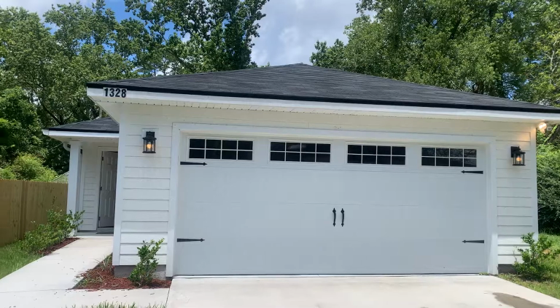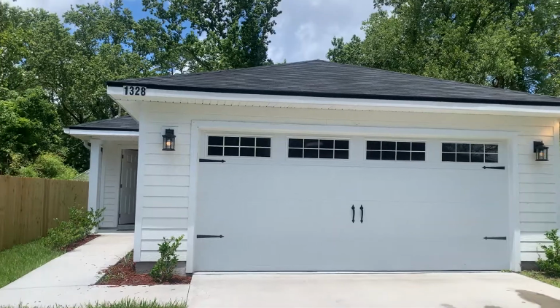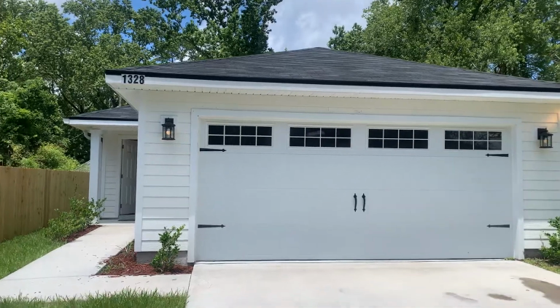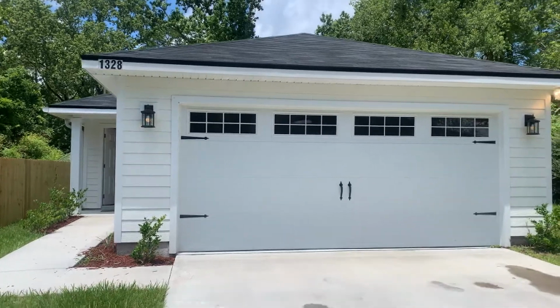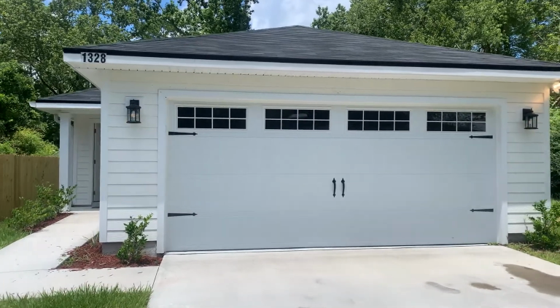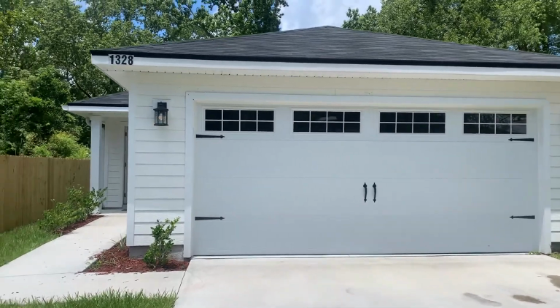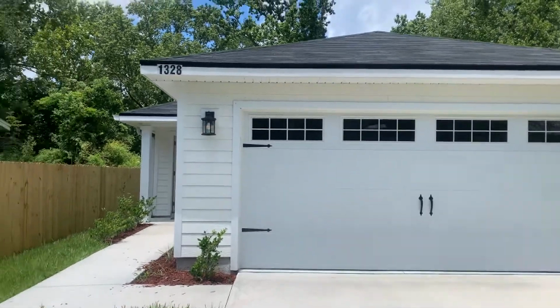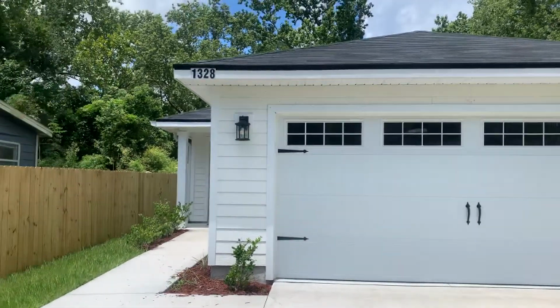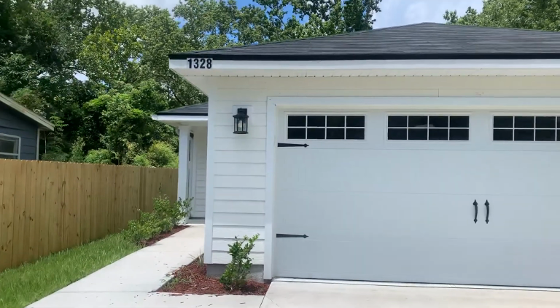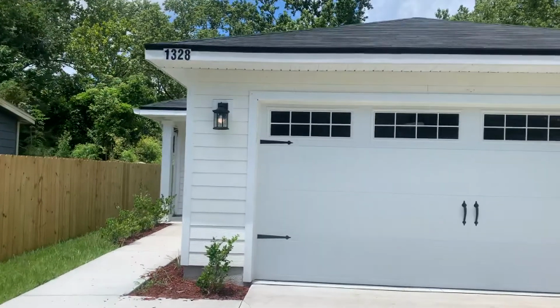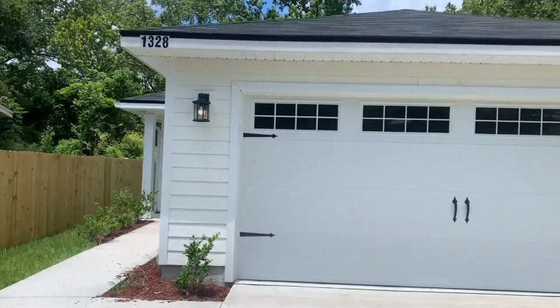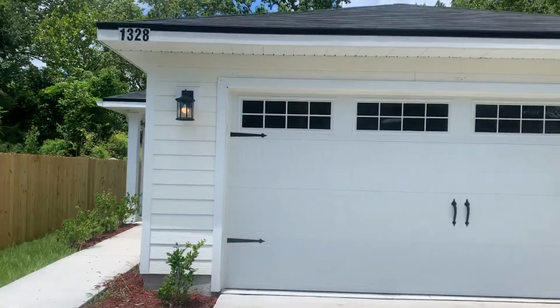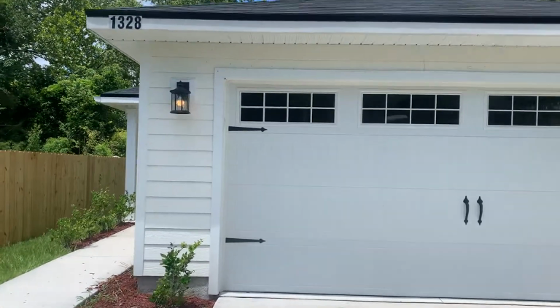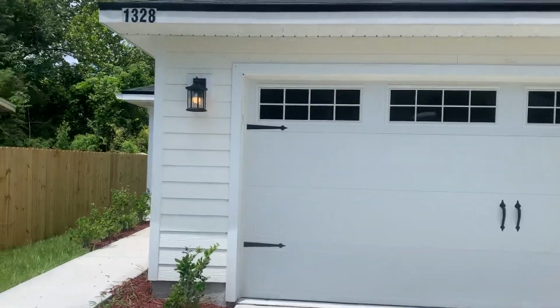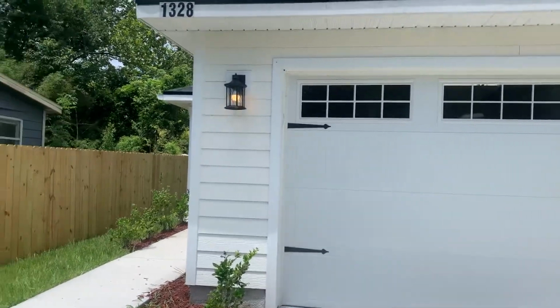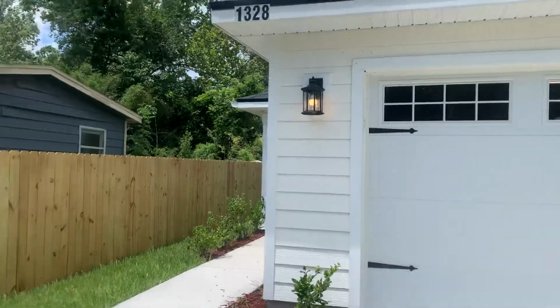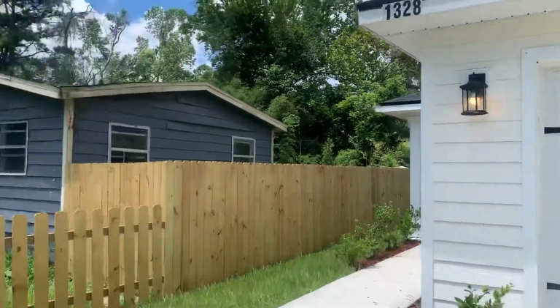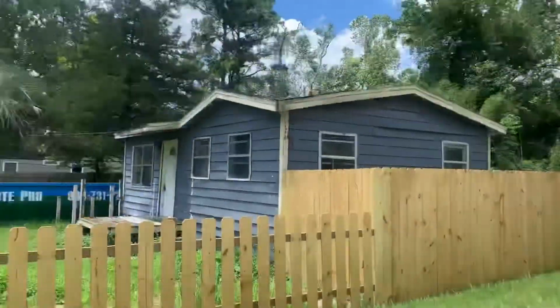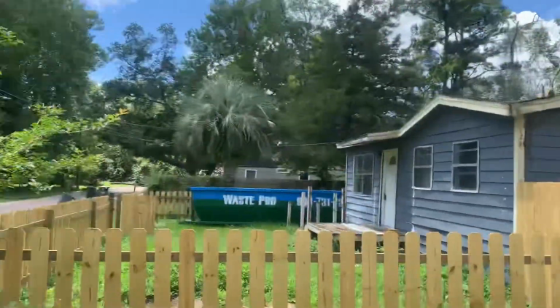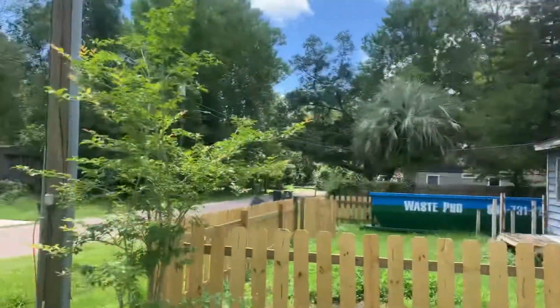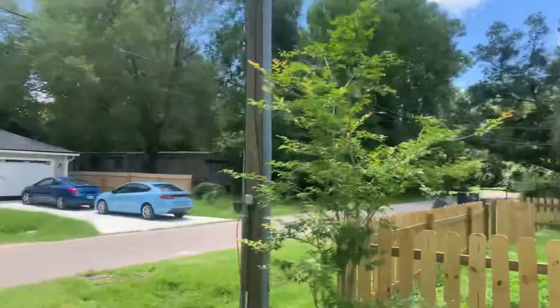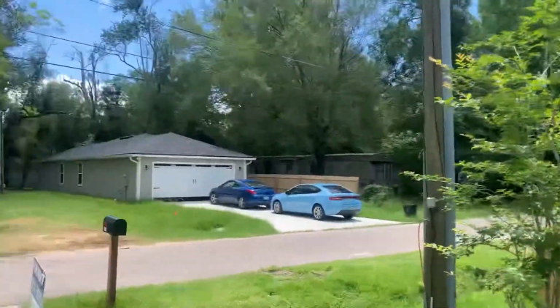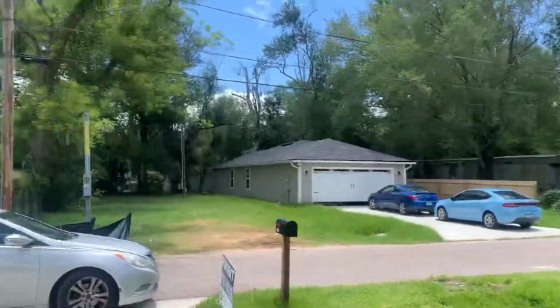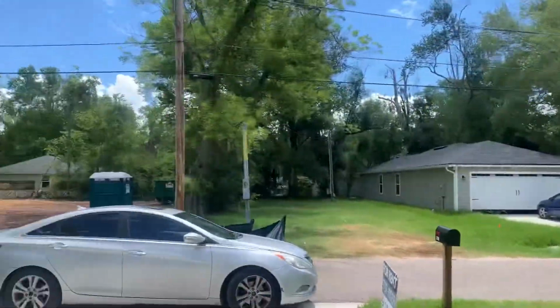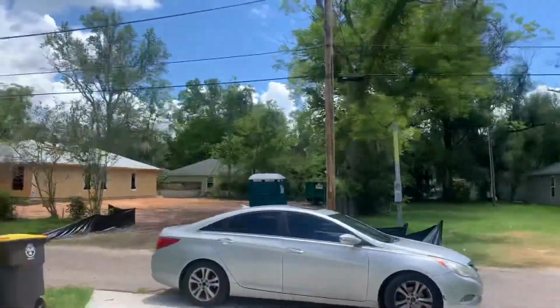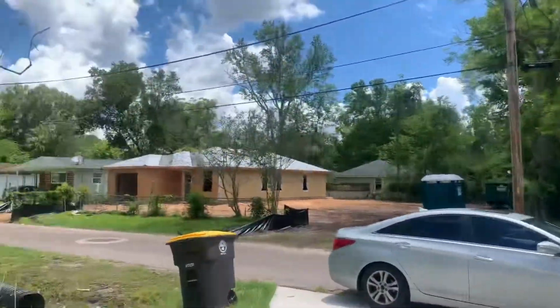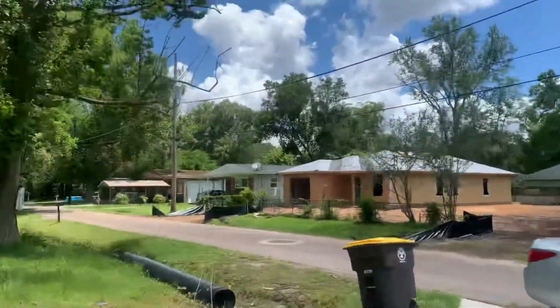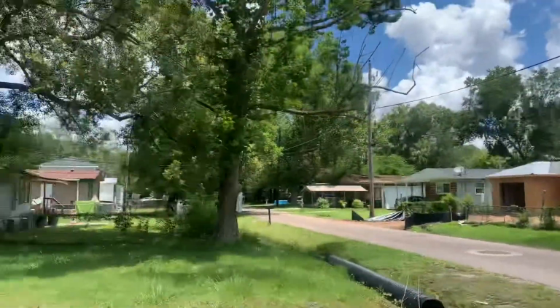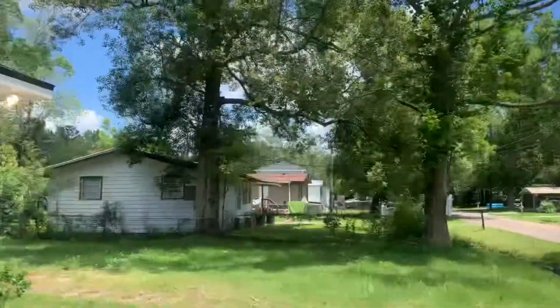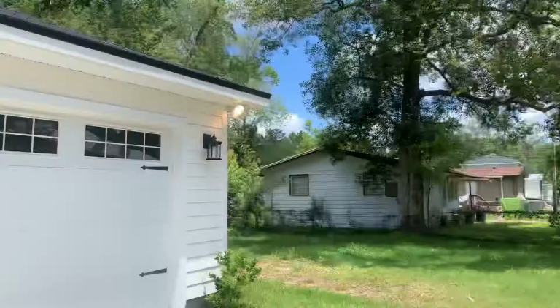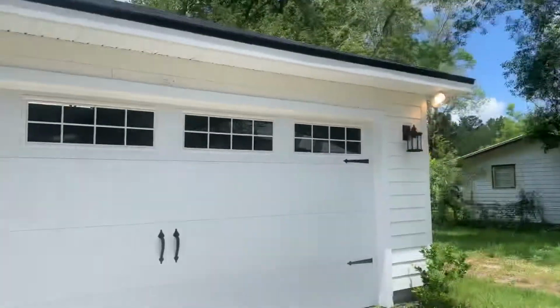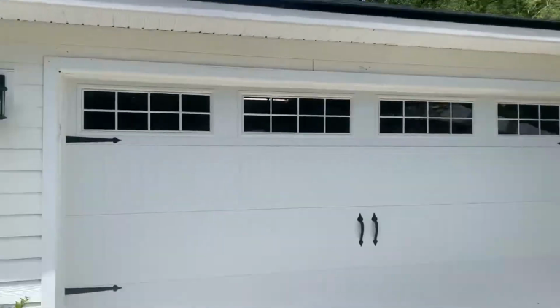Hi, this is Candace with JWB. We're here at 1328 Orton Street to do a final walk on a three-bedroom, two-bathroom property turn here in Jacksonville, Florida. Here we have a view of the street from the front of the home.